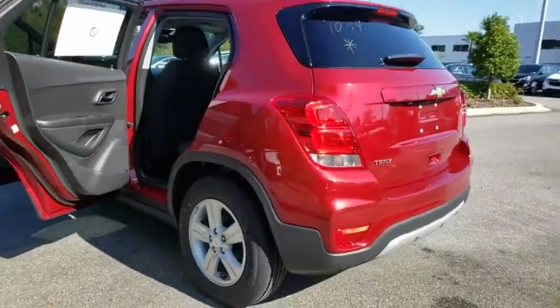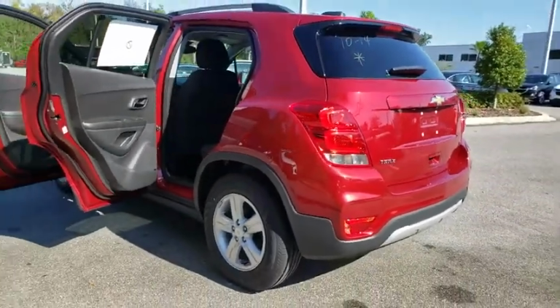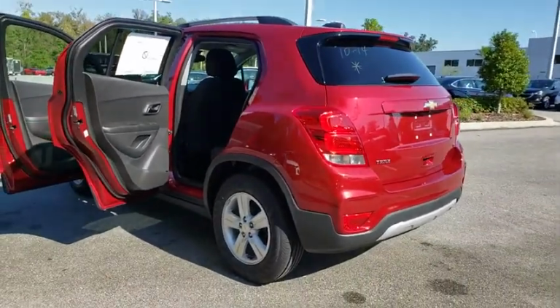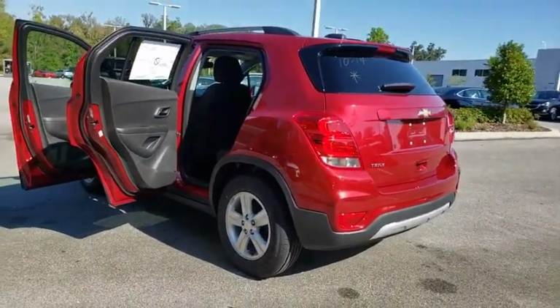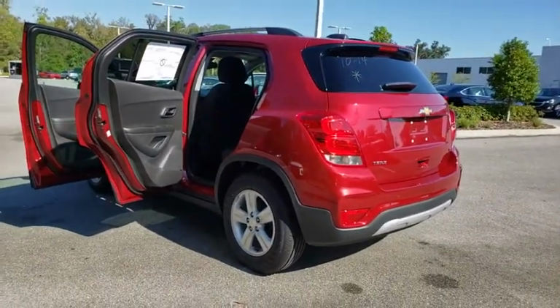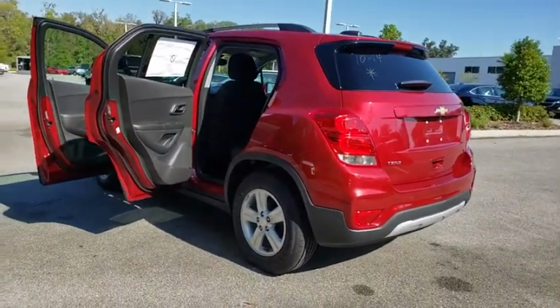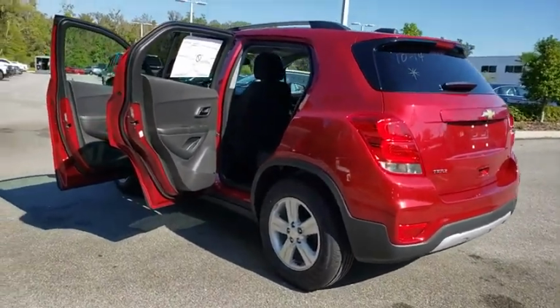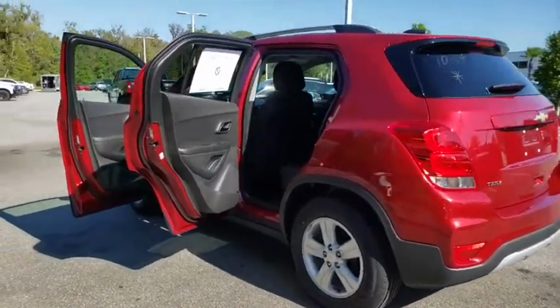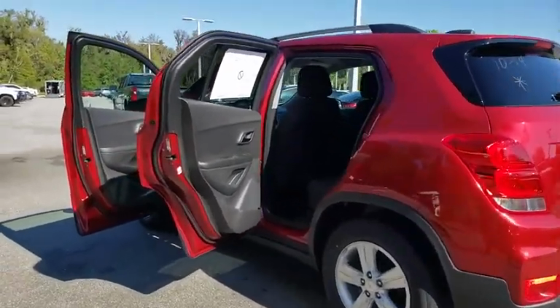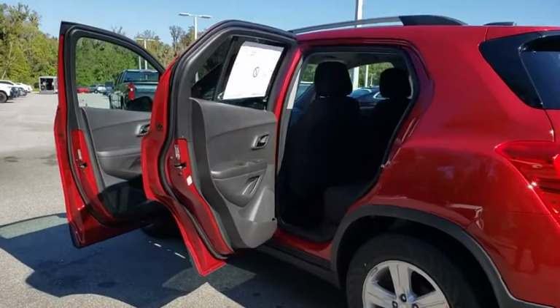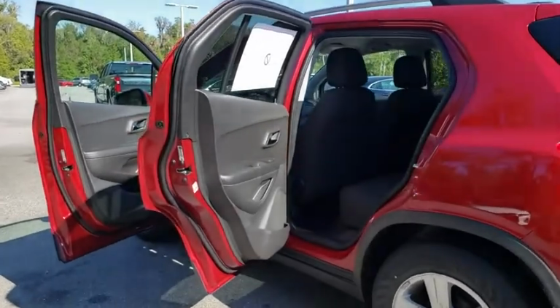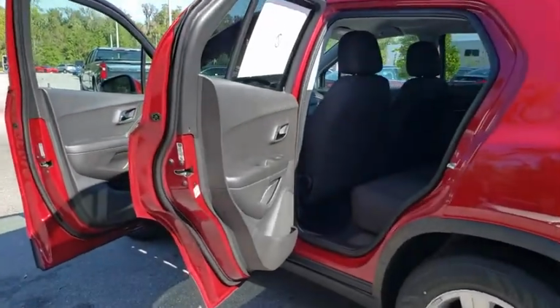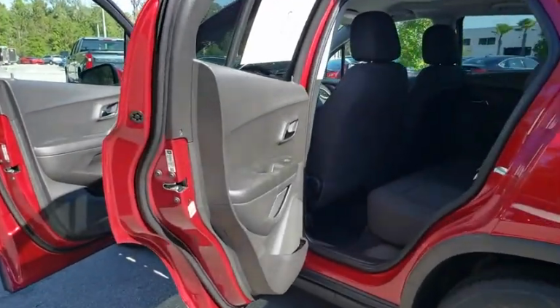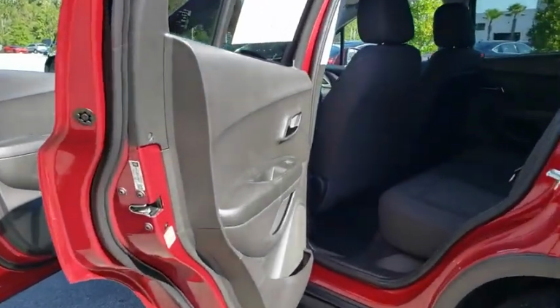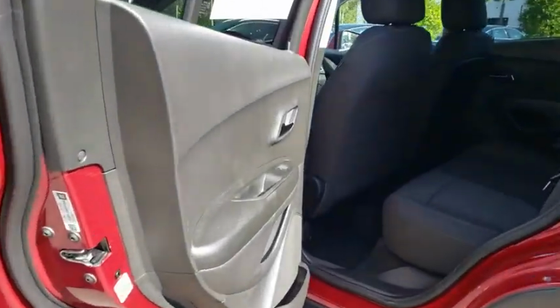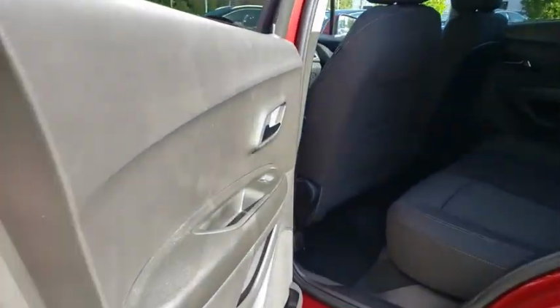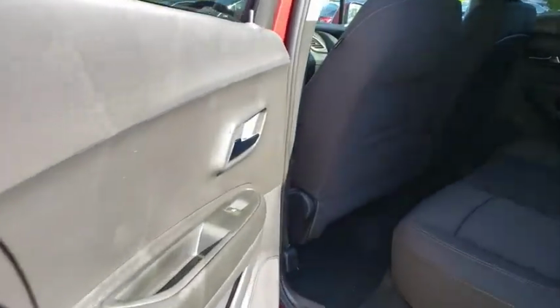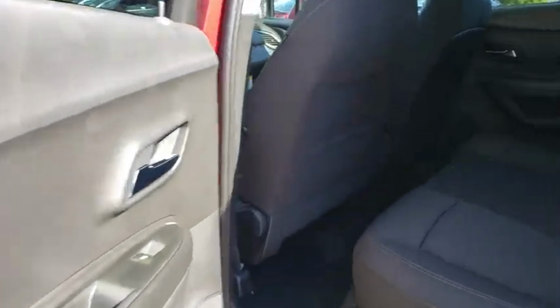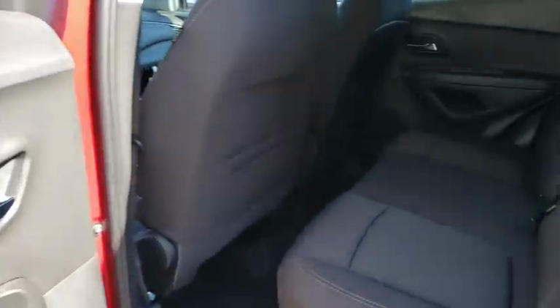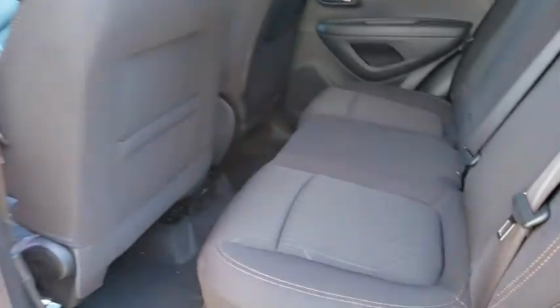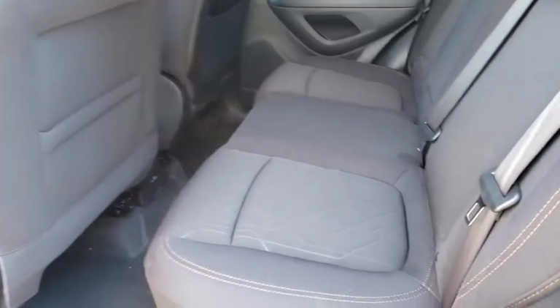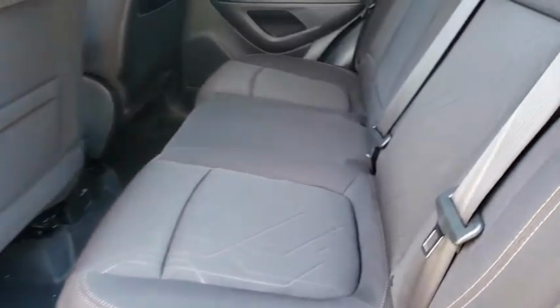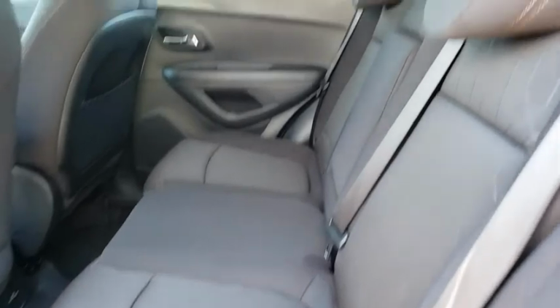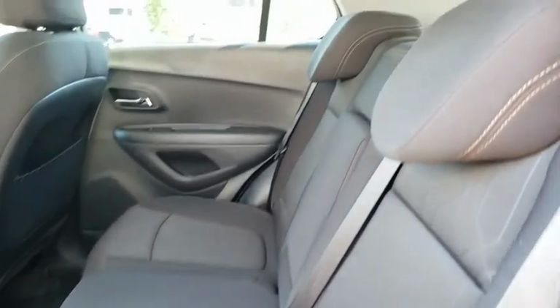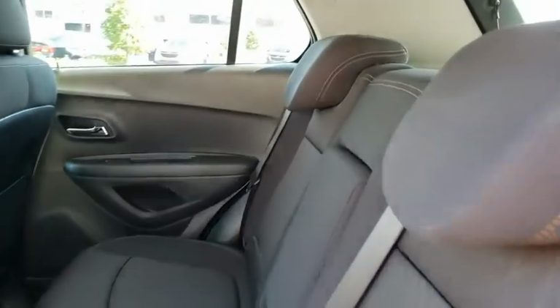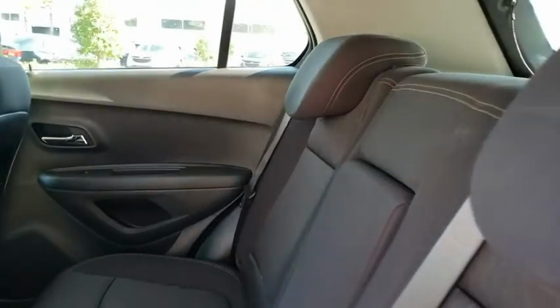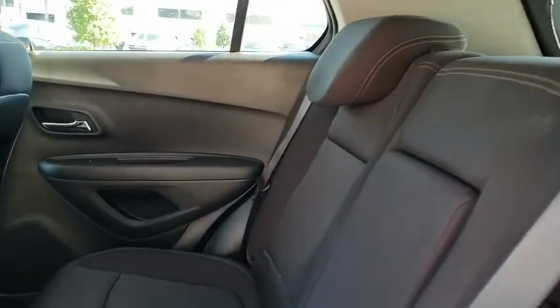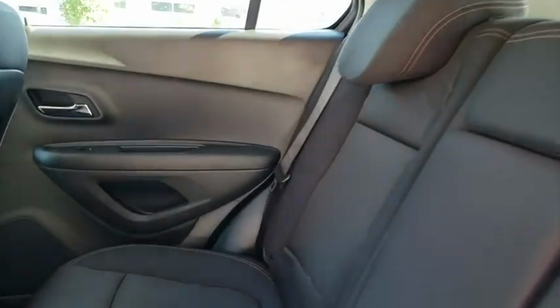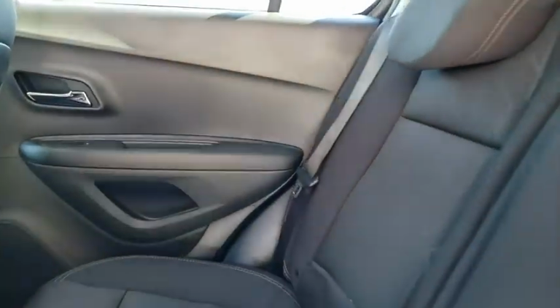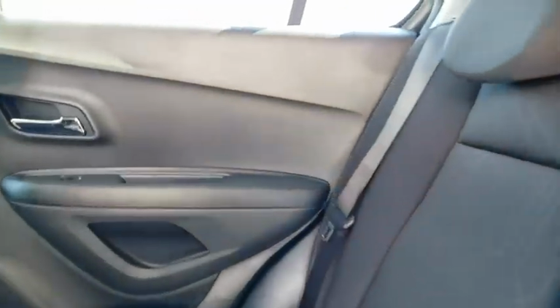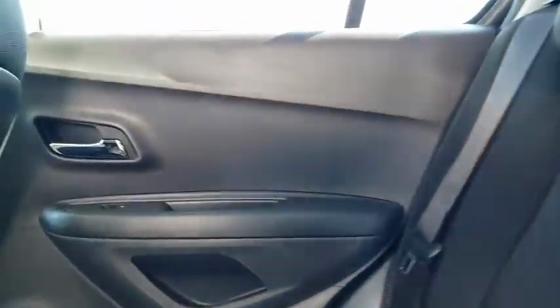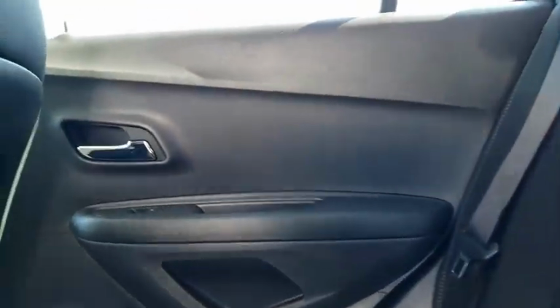Bluetooth, power steering, adjustable steering wheel, floor mats, cruise control, aluminum wheels, rear defrost, front wheel drive, AM FM stereo radio, bucket seat, passenger airbag, power door locks.